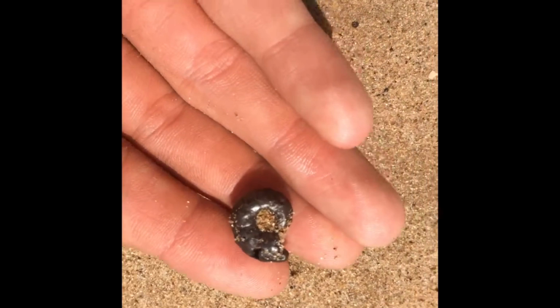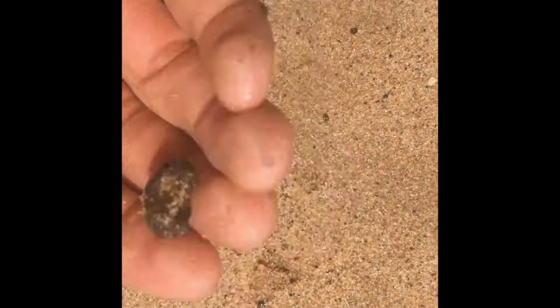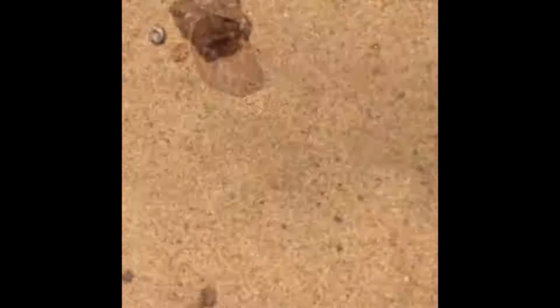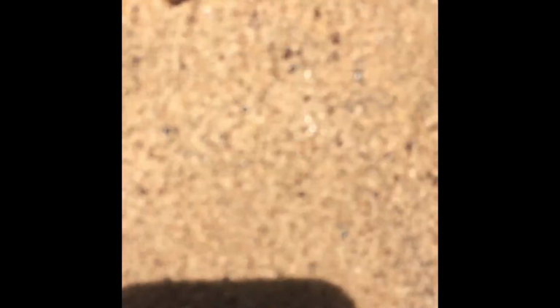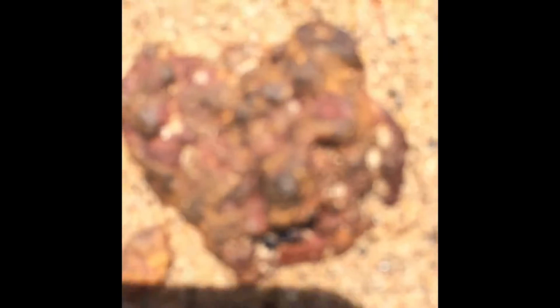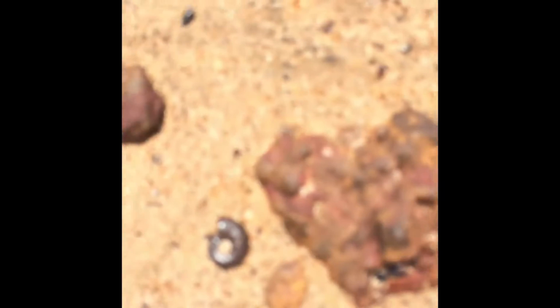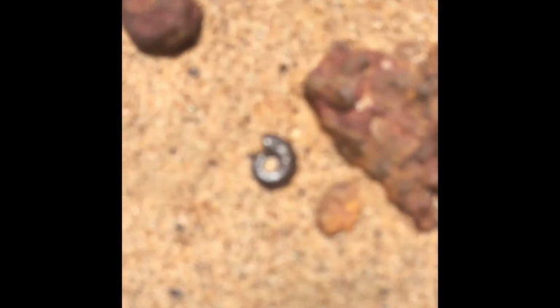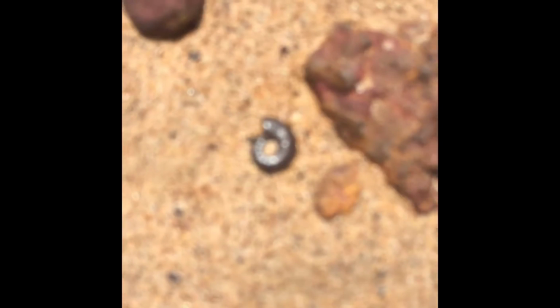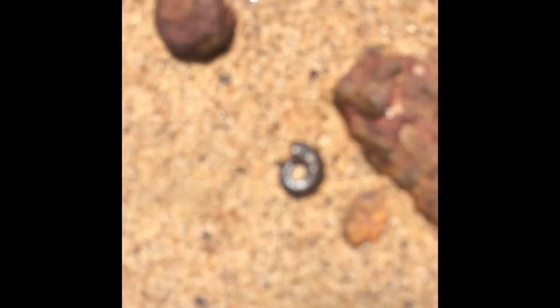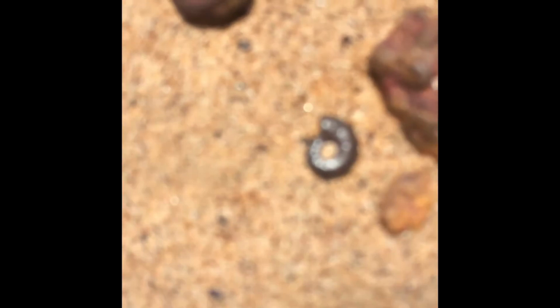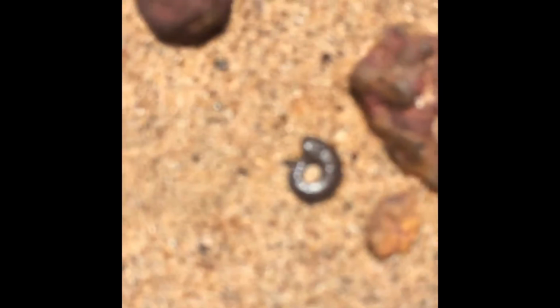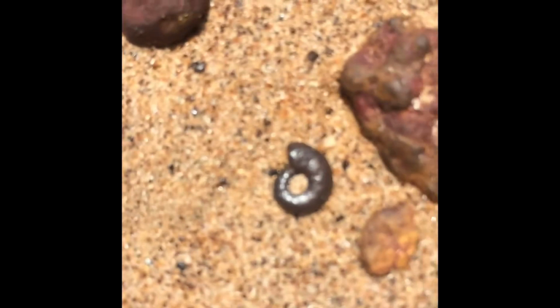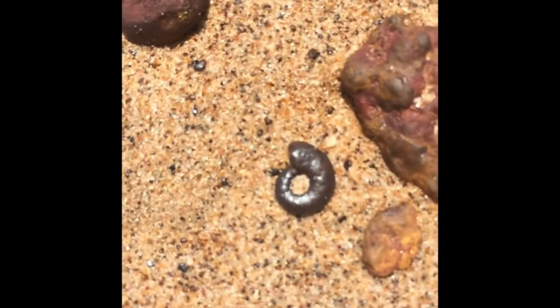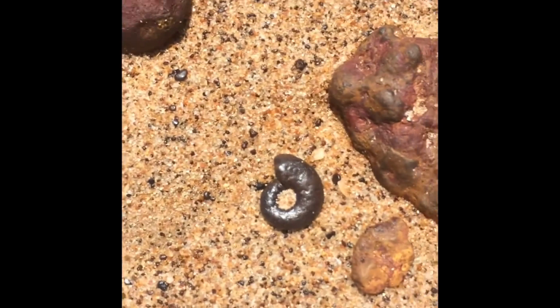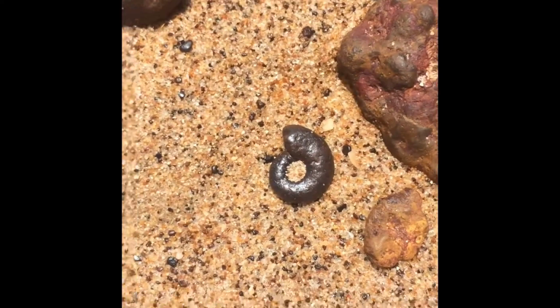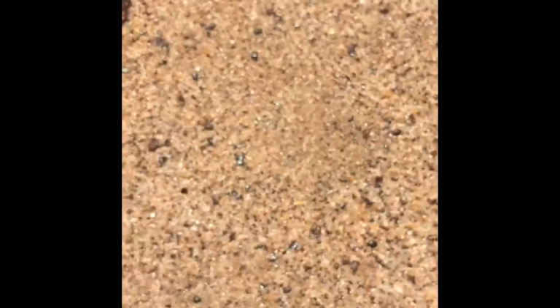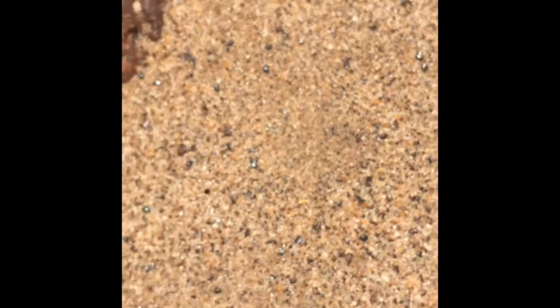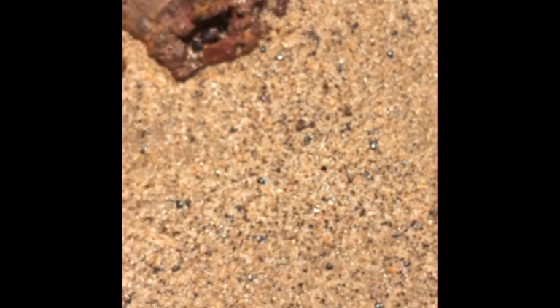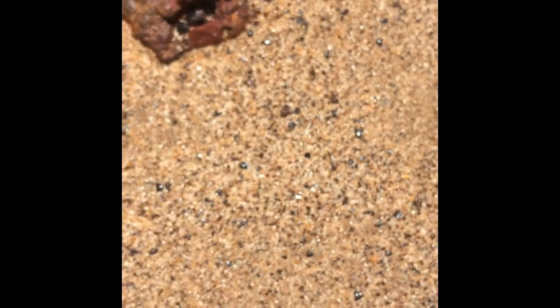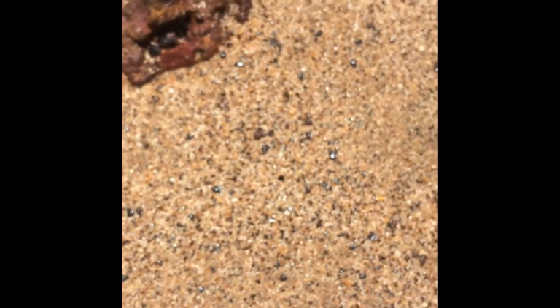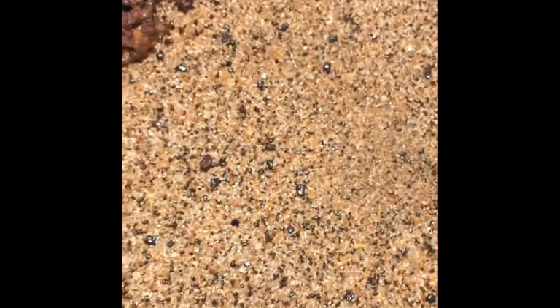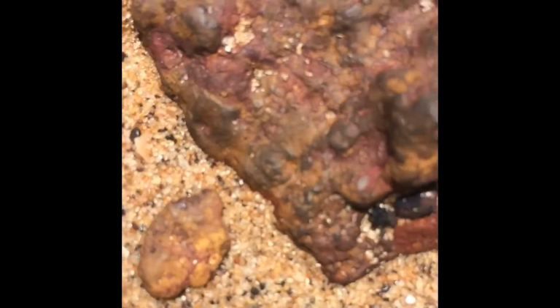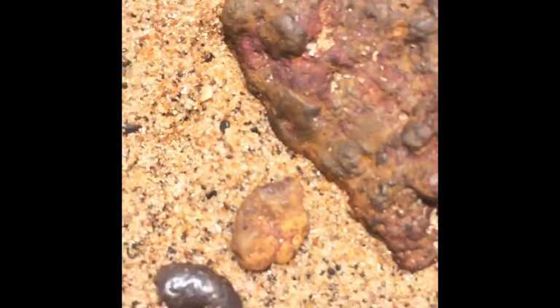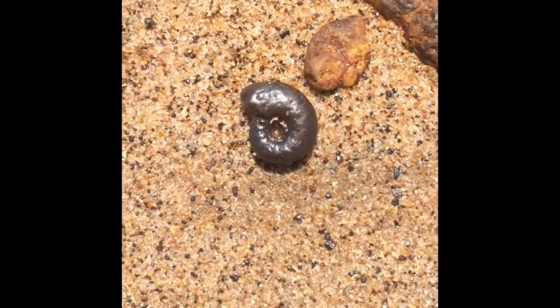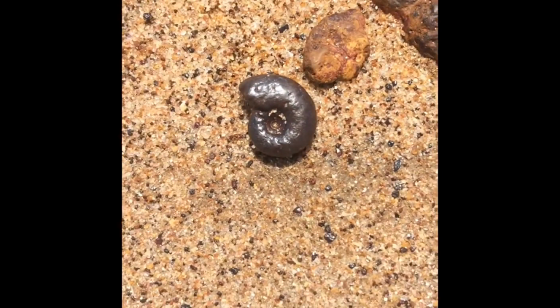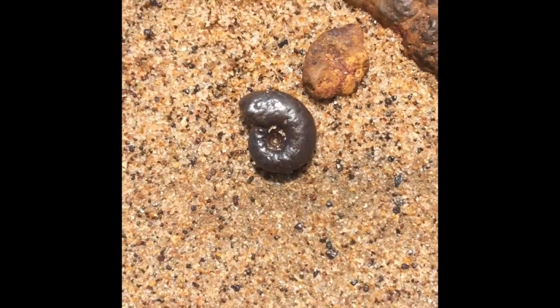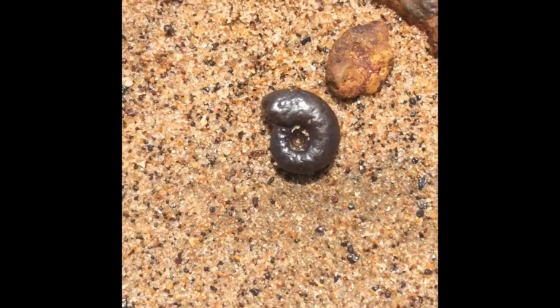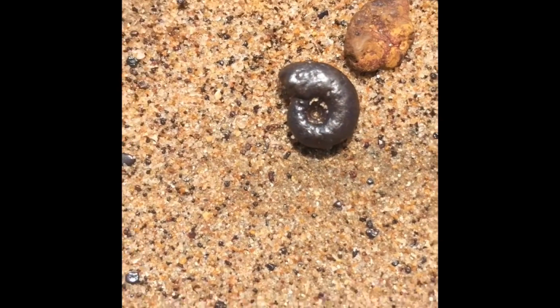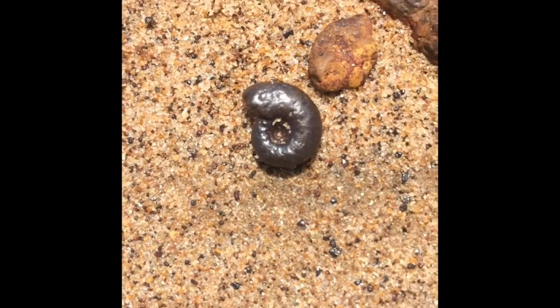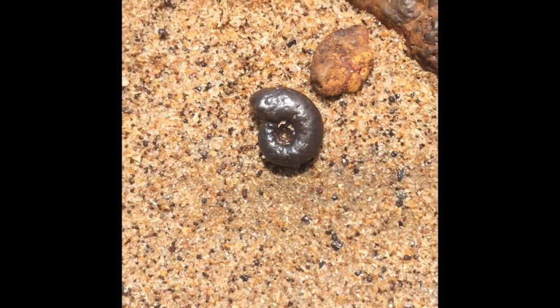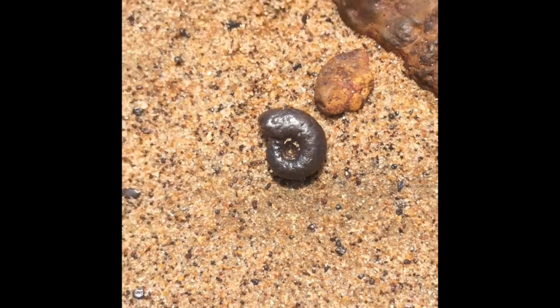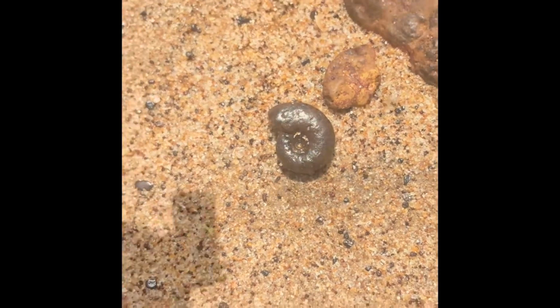Moving on. Another one — this one looks pretty nice, that one actually. Look at that, that's good. Take that out. Oh yeah, that's really good. Nice.